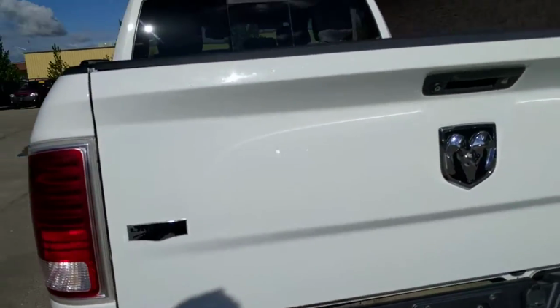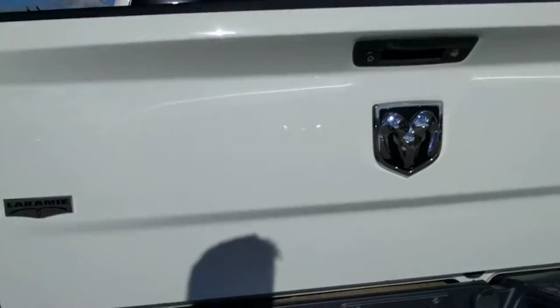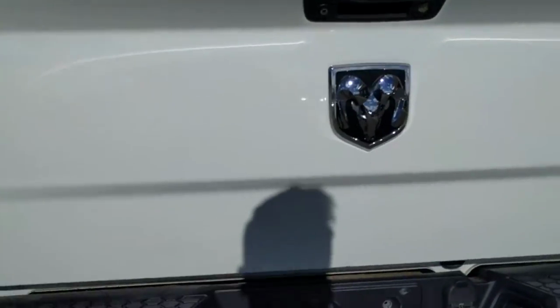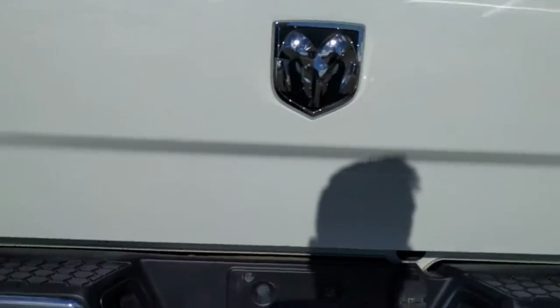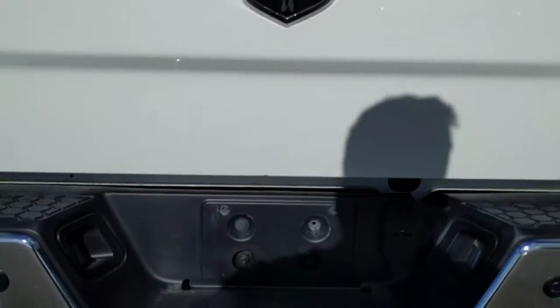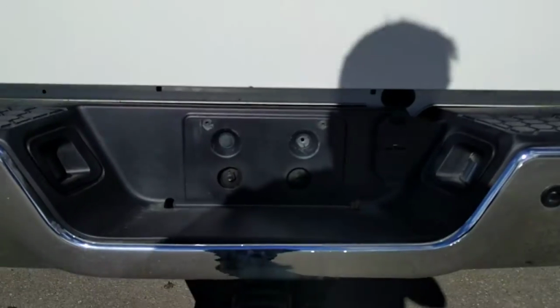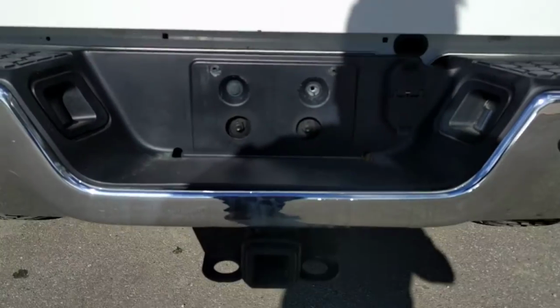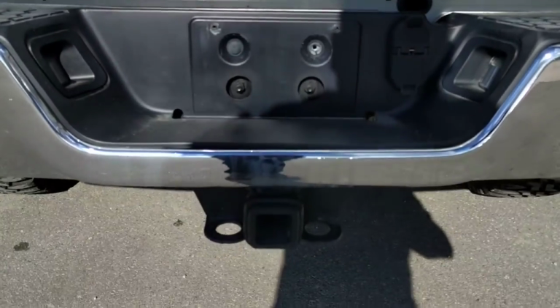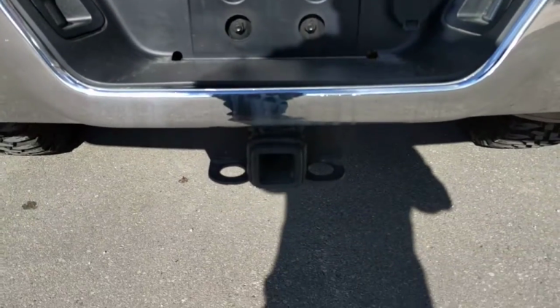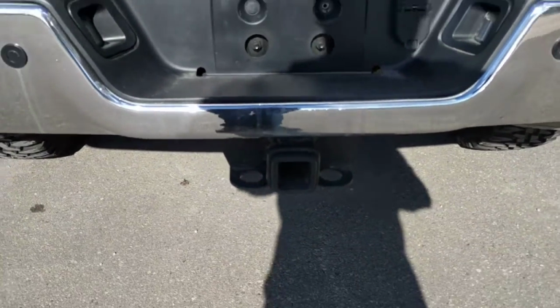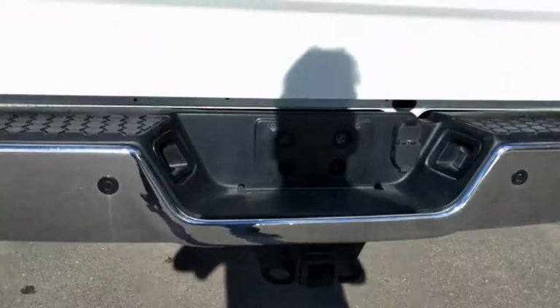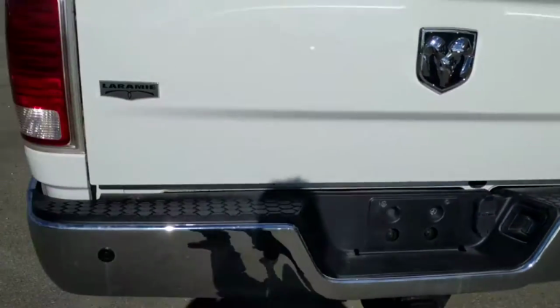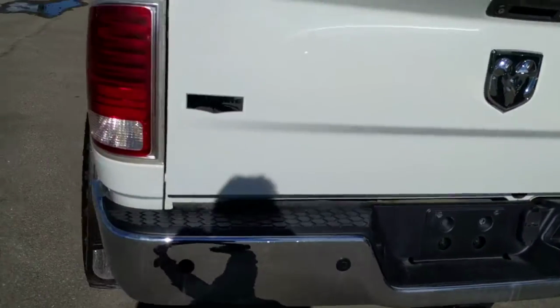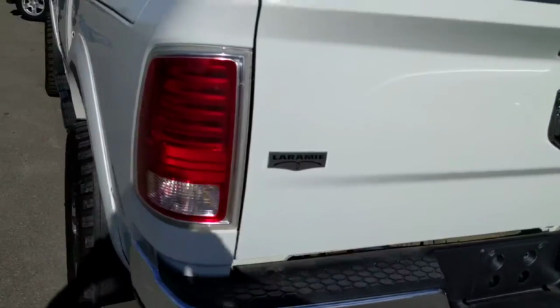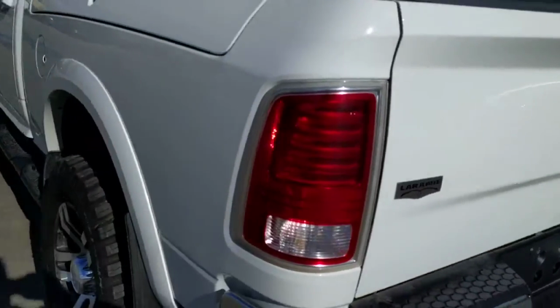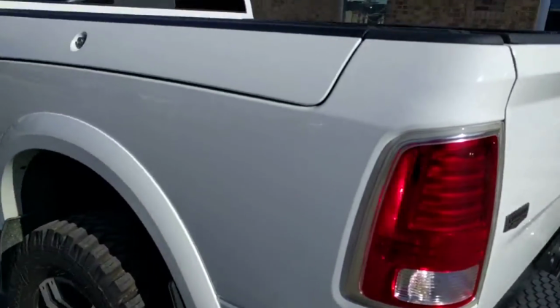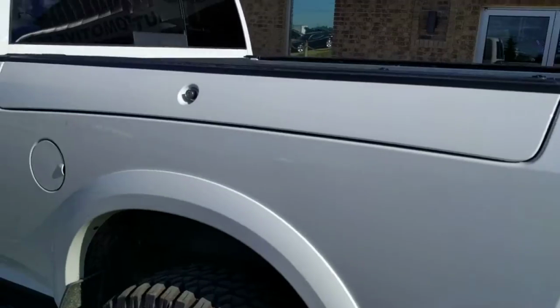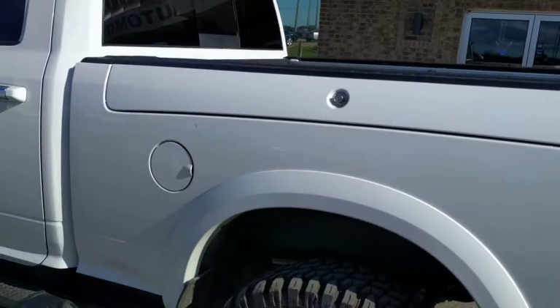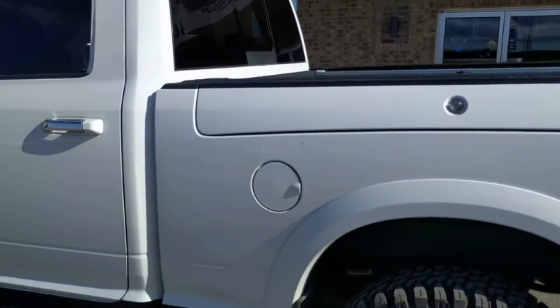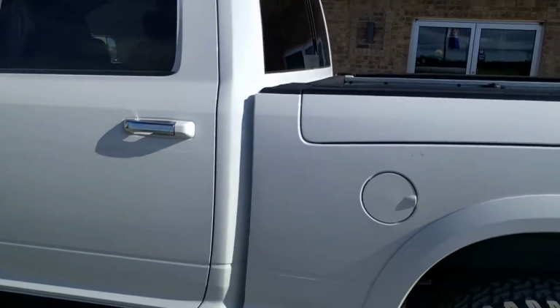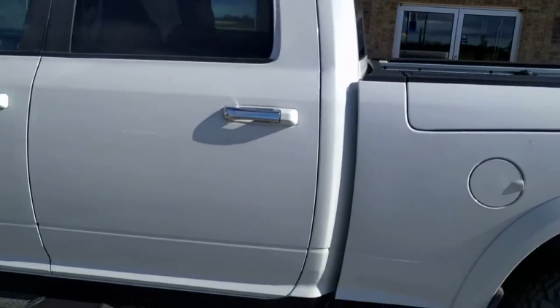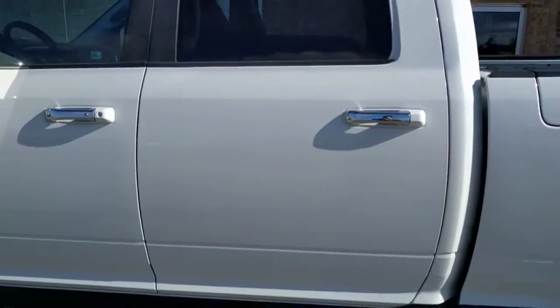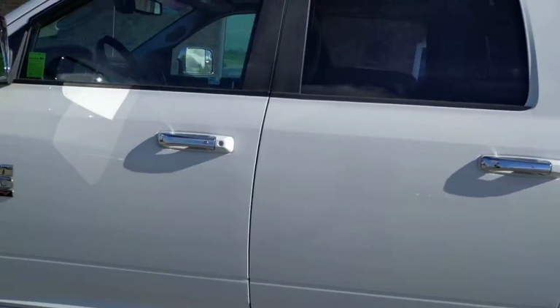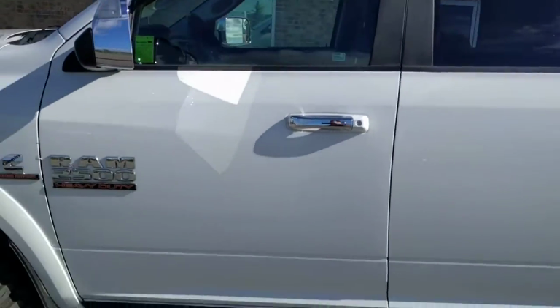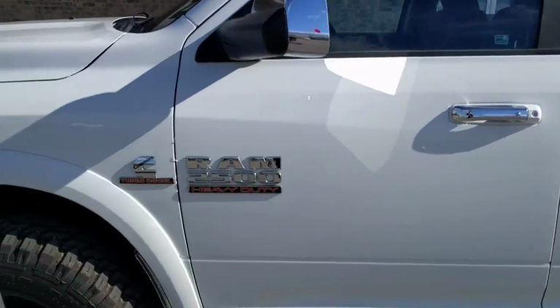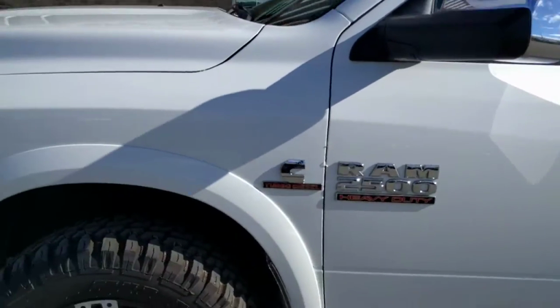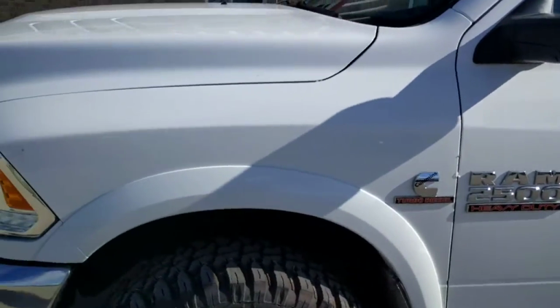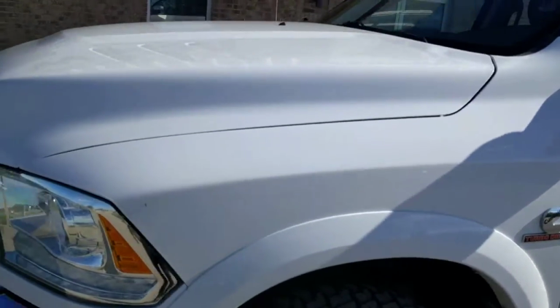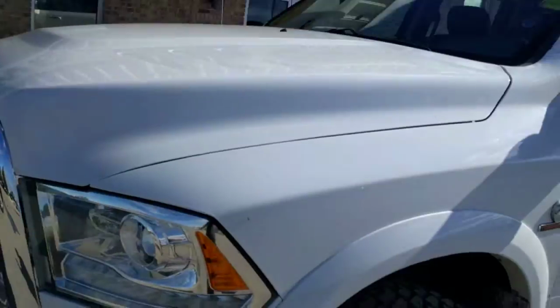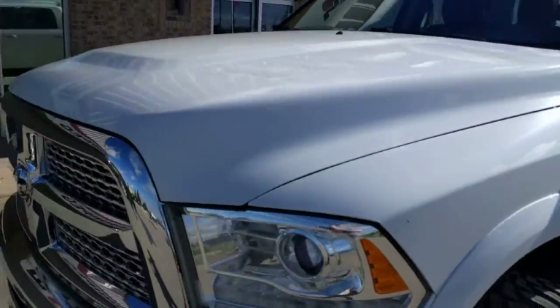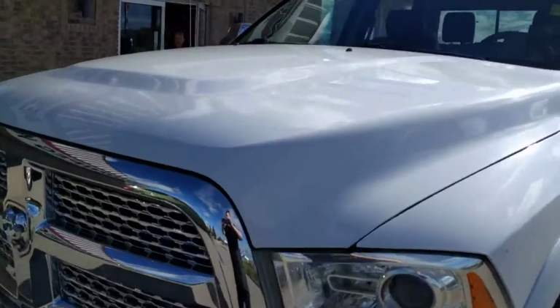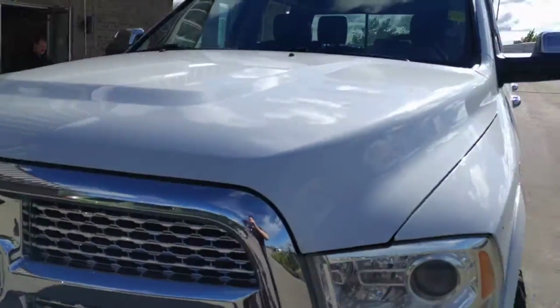Finishing off in the back: a back-up camera, 4 and 7 prong trailer plug-in, and the trailer hitch receiver. Thank you very much for watching everybody — it's been Brogan McDowell your Country Connection here at Winnipeg West. Feel free to like, comment, and share the video. Have a great day!